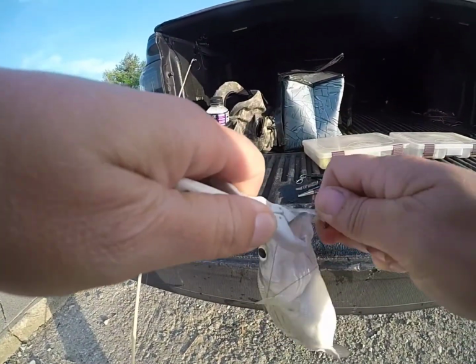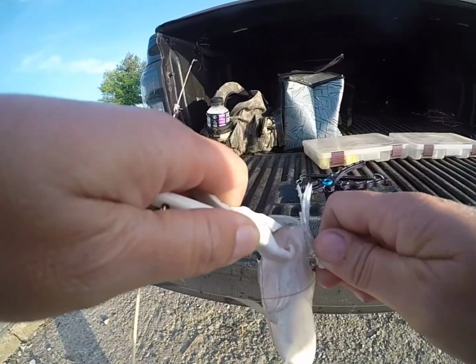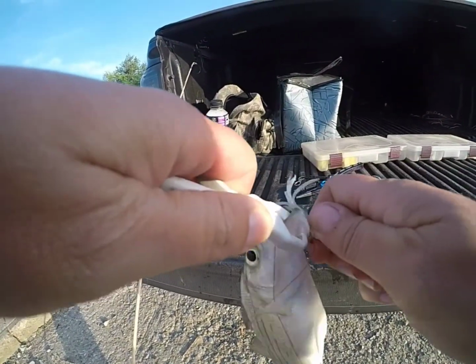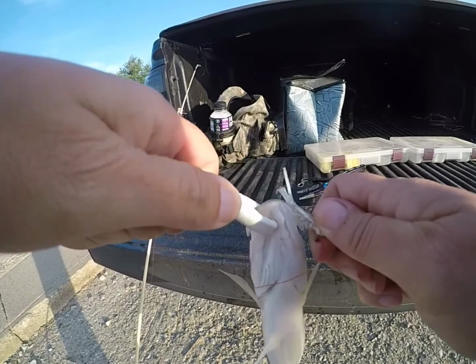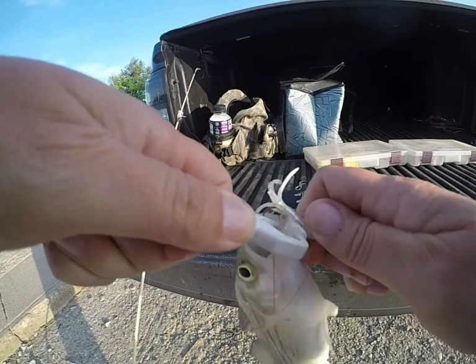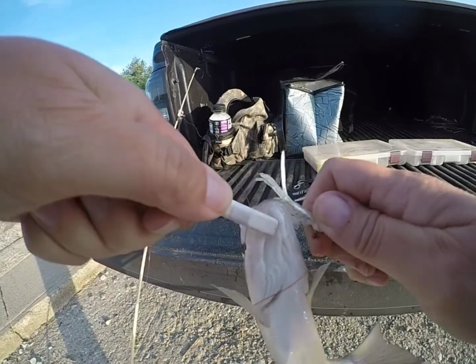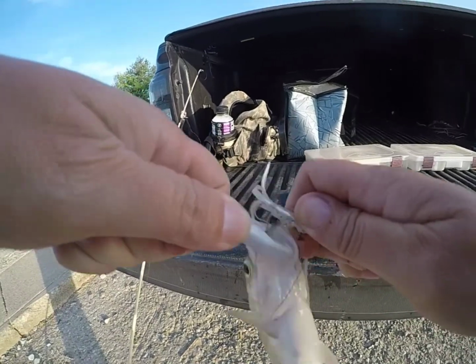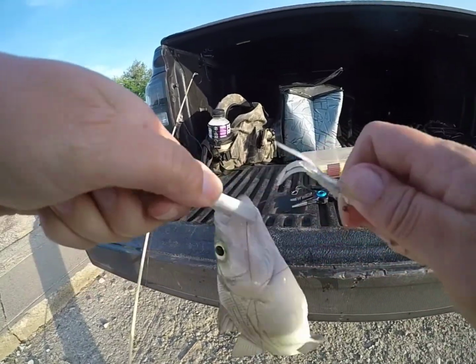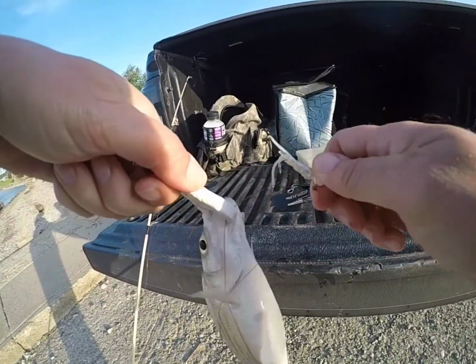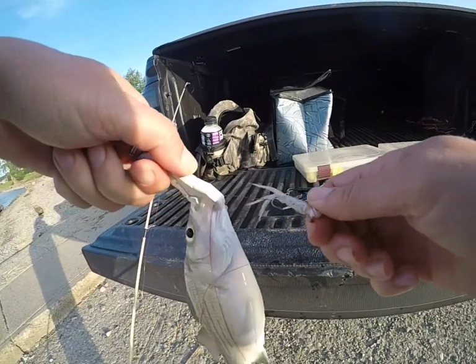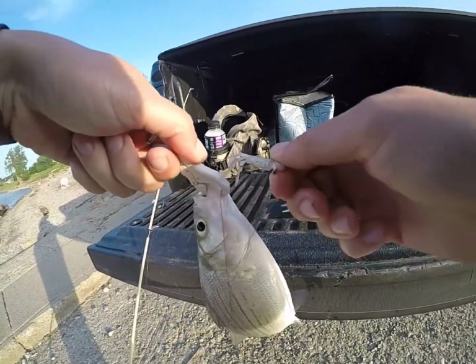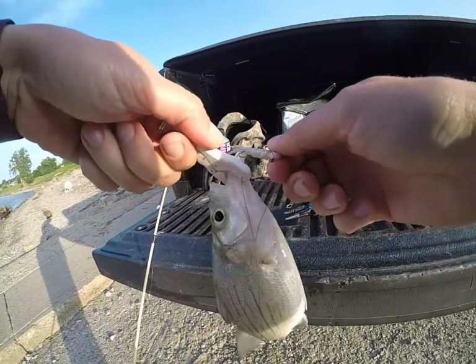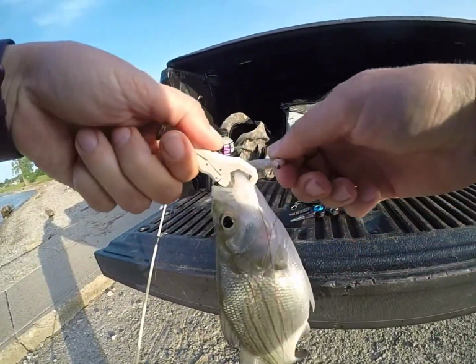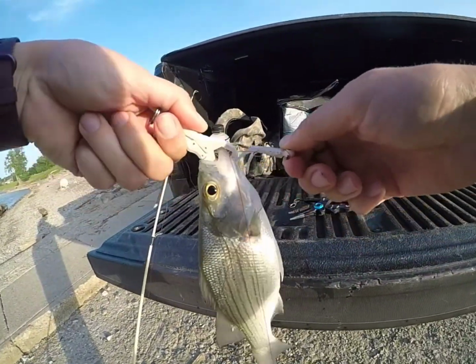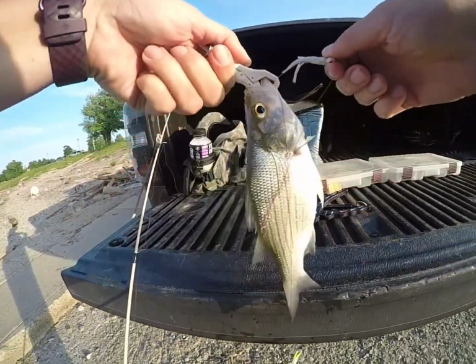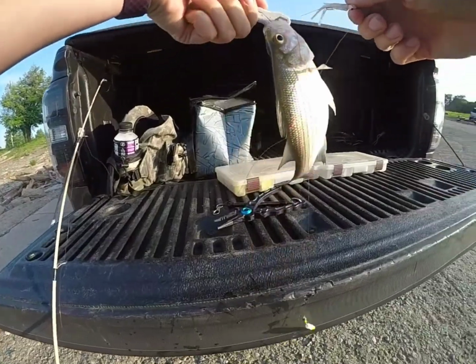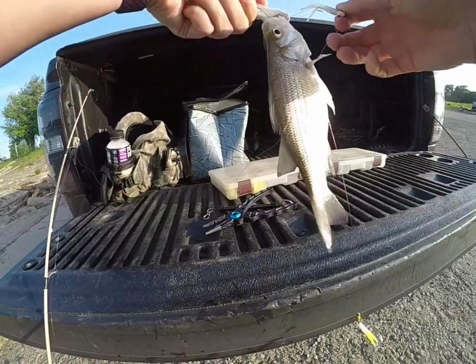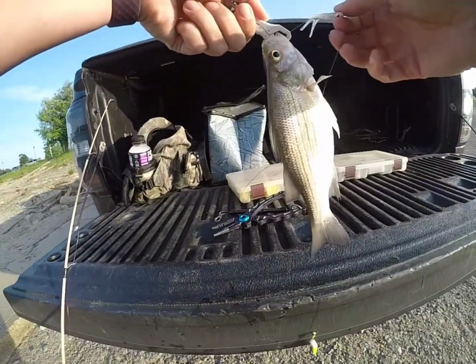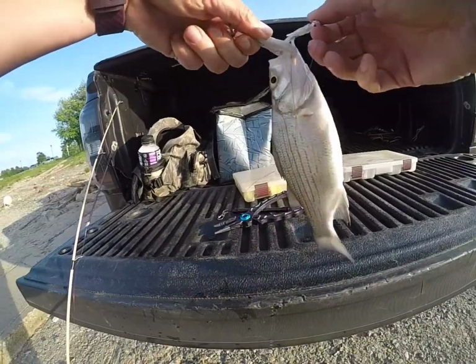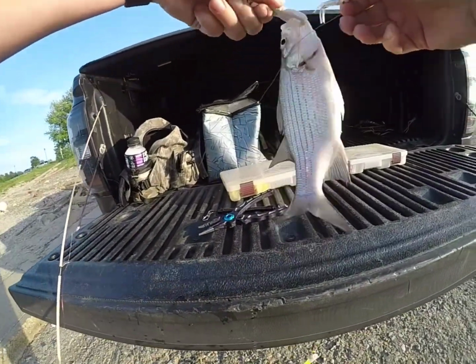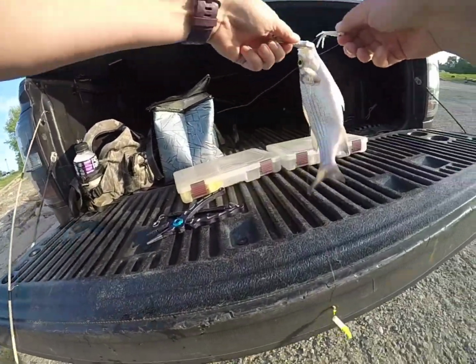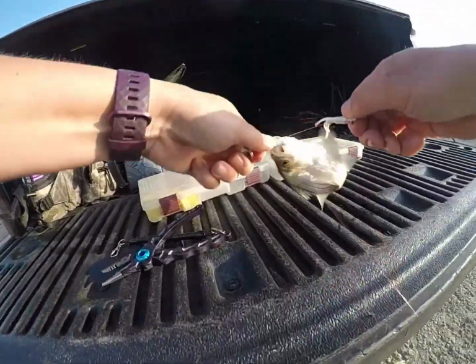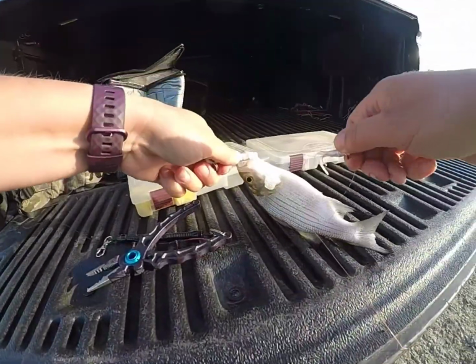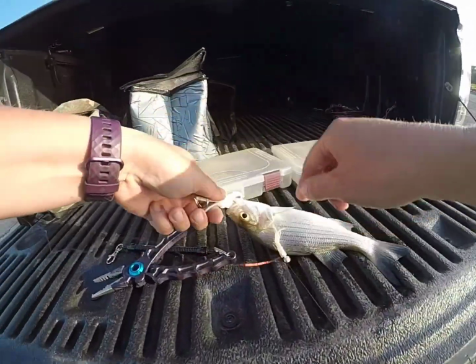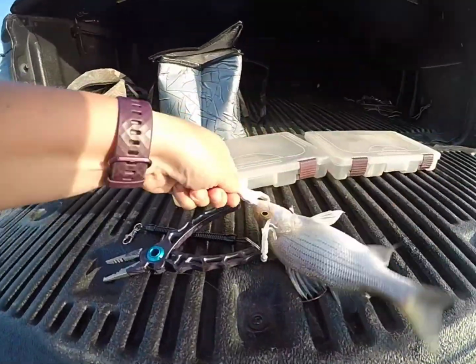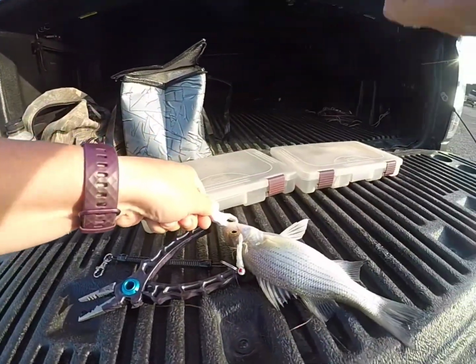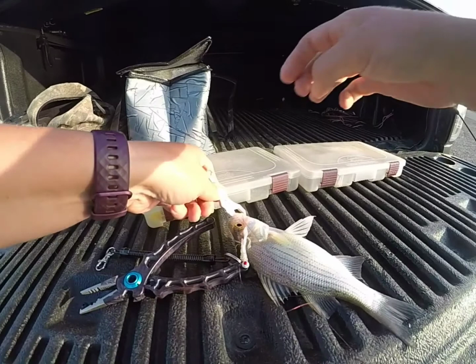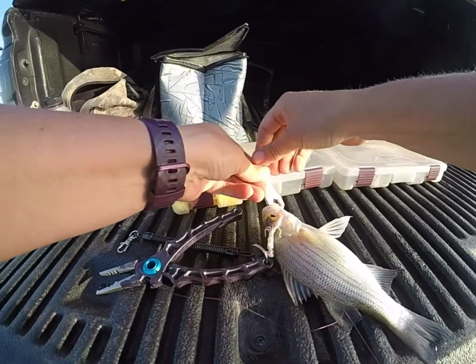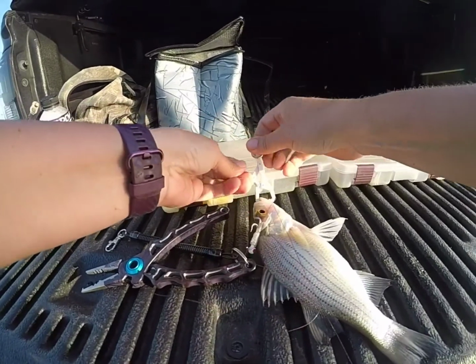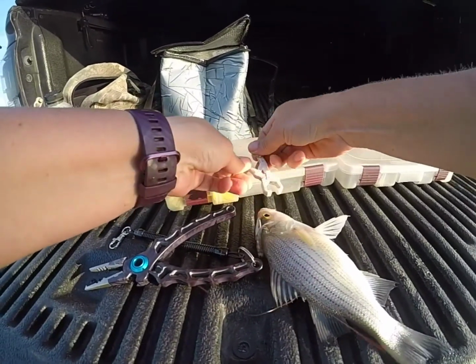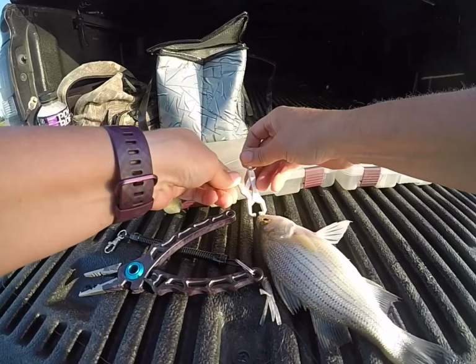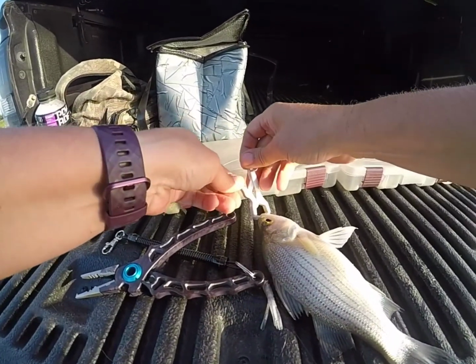I'd like to get a few more skipjacks, man. Ow dude, freak — you got me!